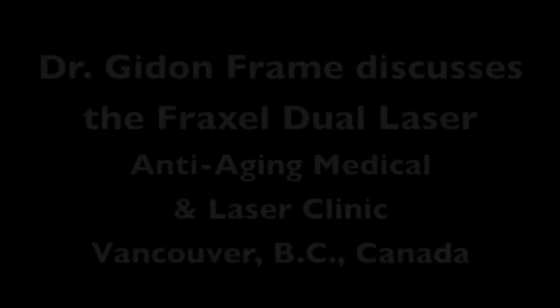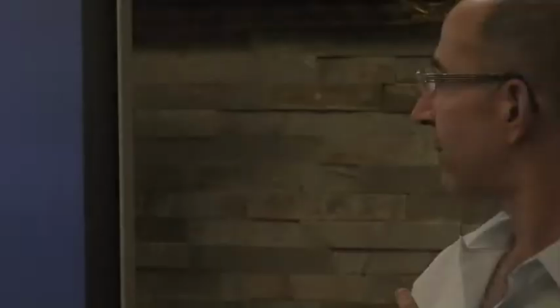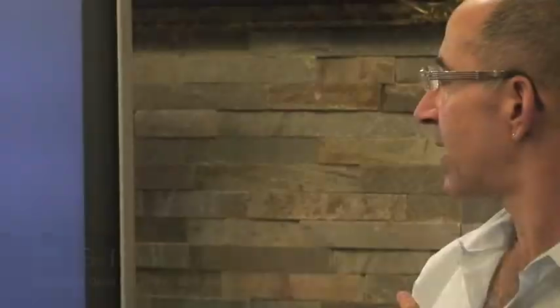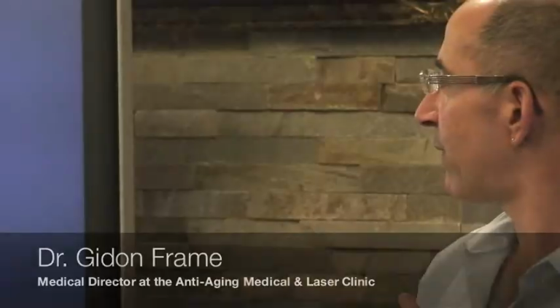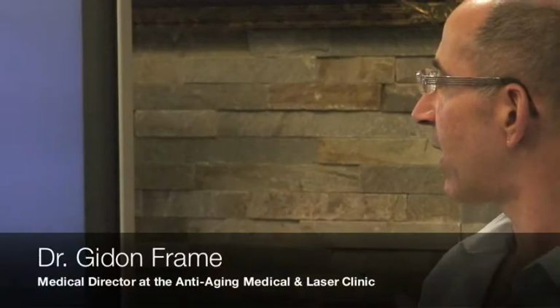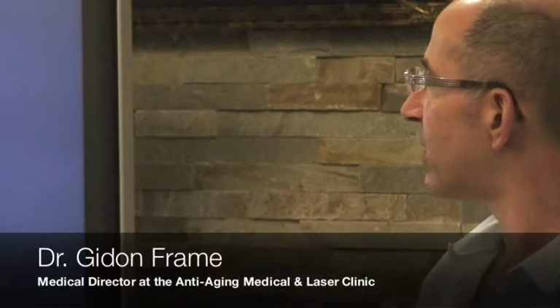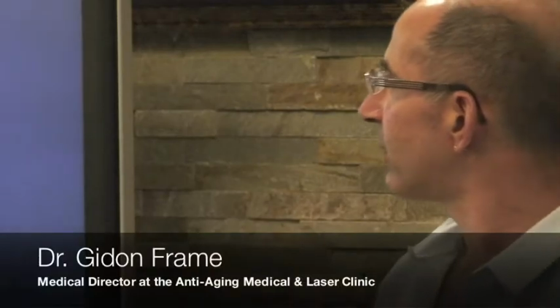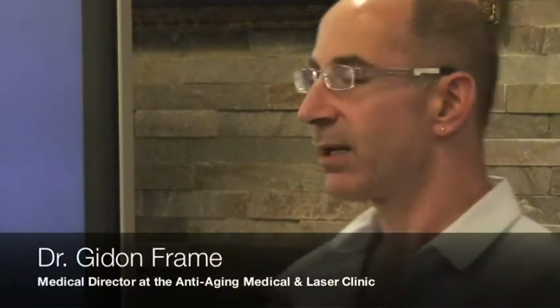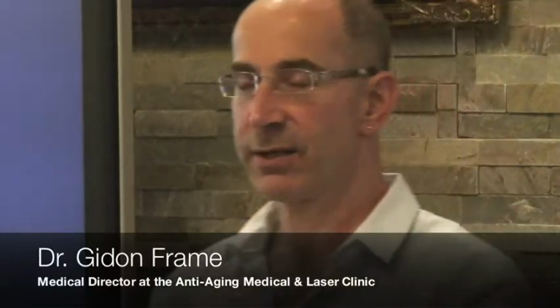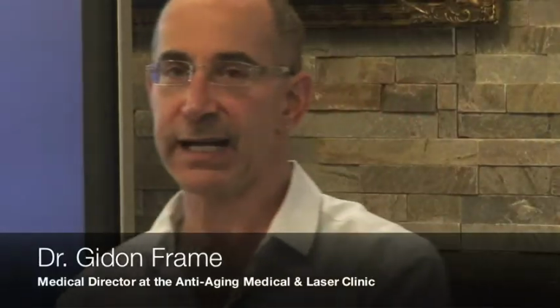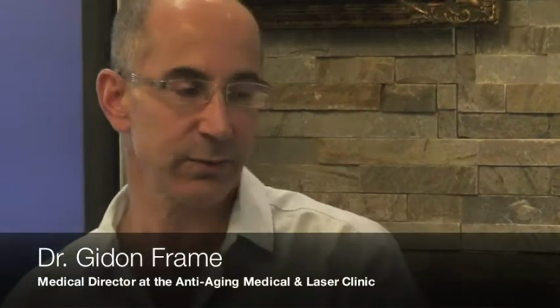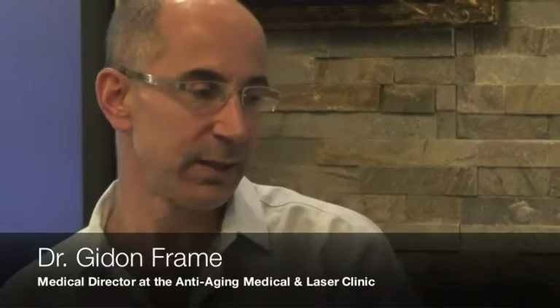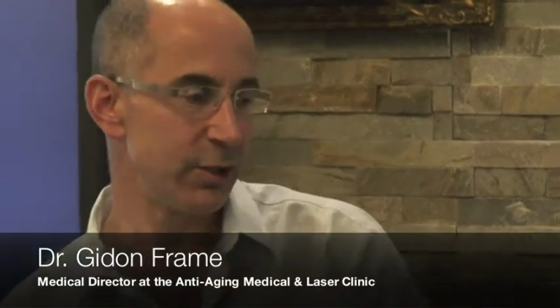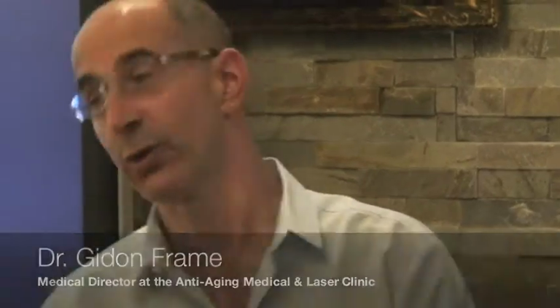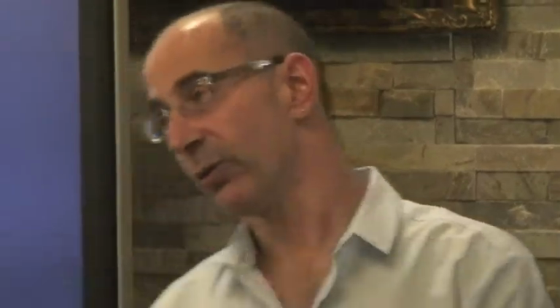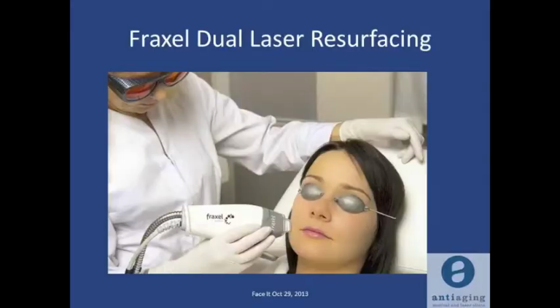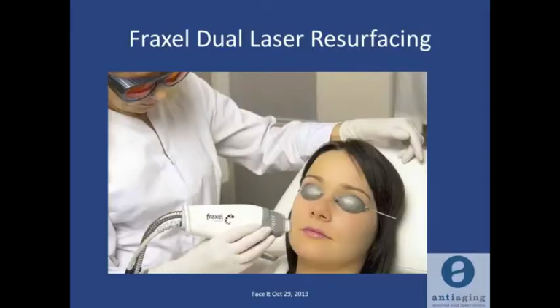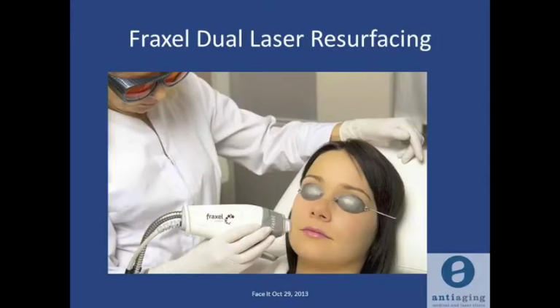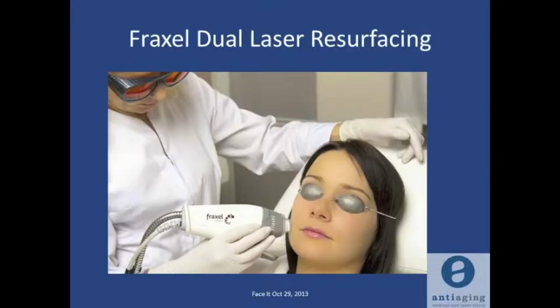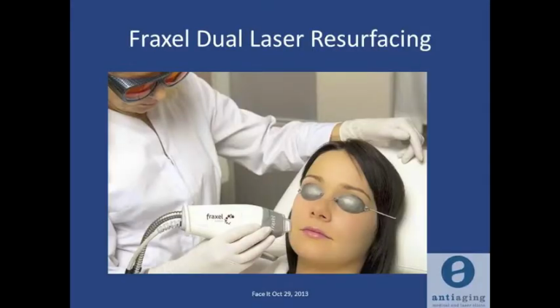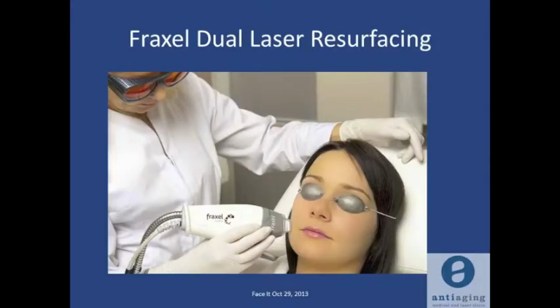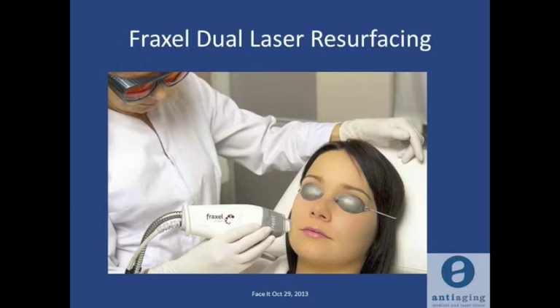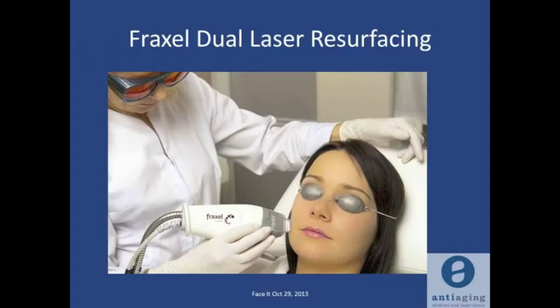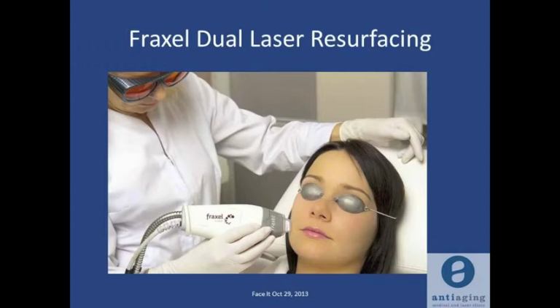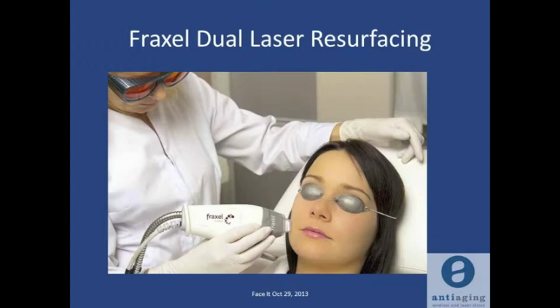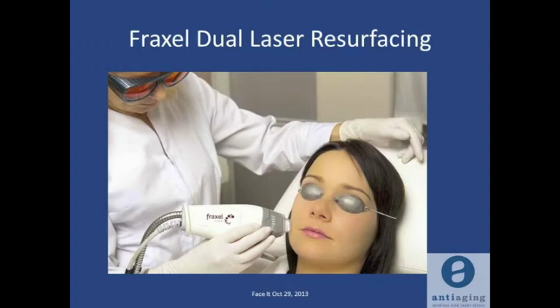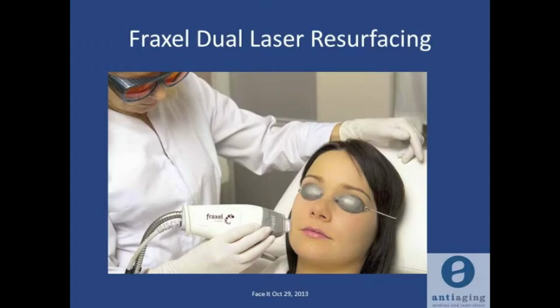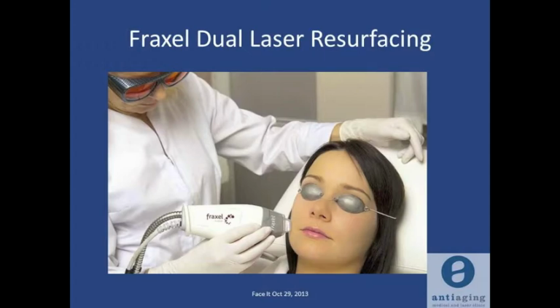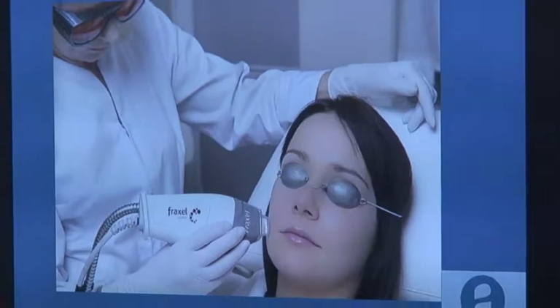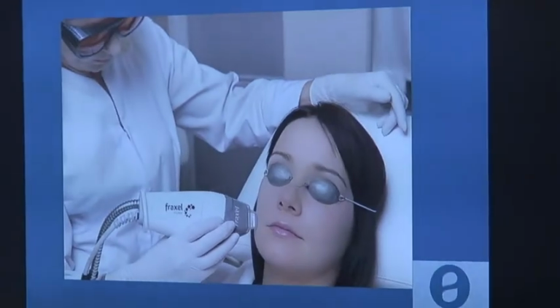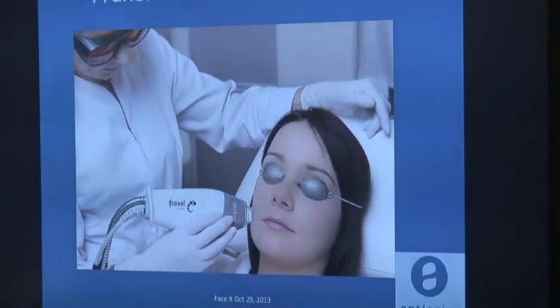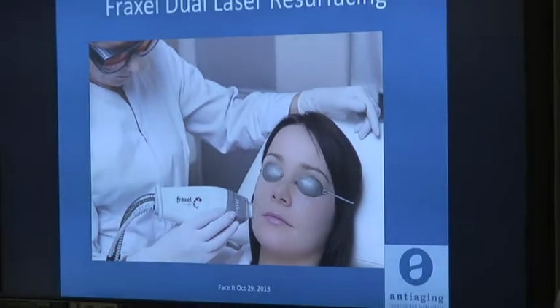I'm just going to briefly go into the Fraxel Duel, which is the newest Fraxel. We've upgraded it — it's our third generation Fraxel.